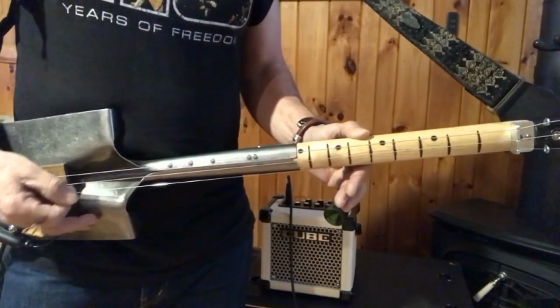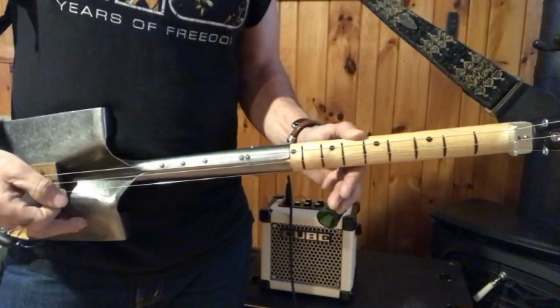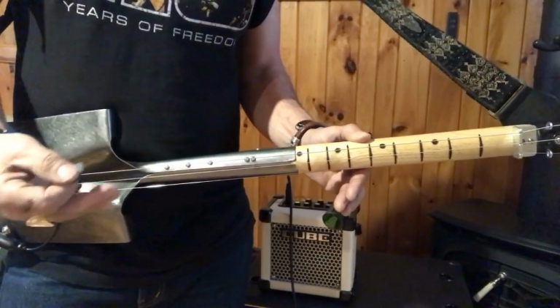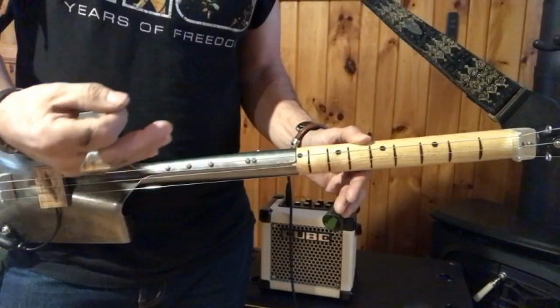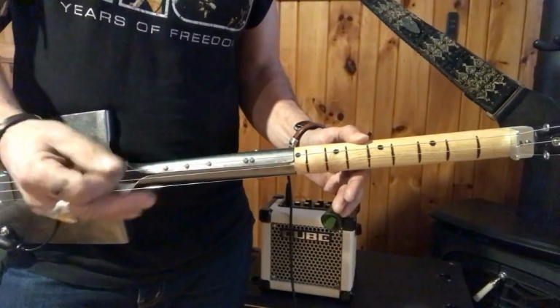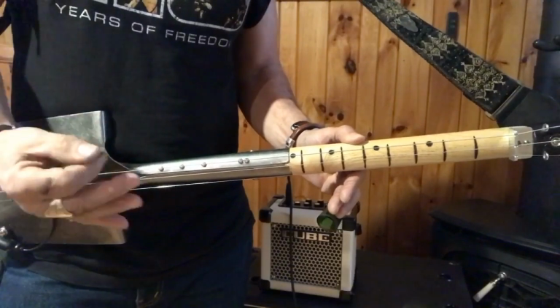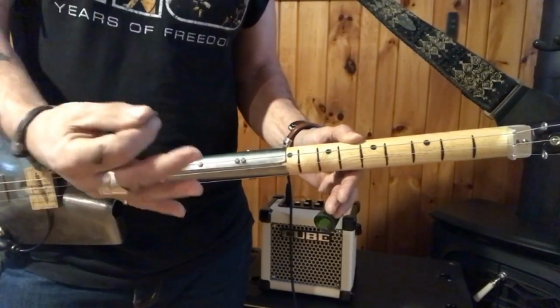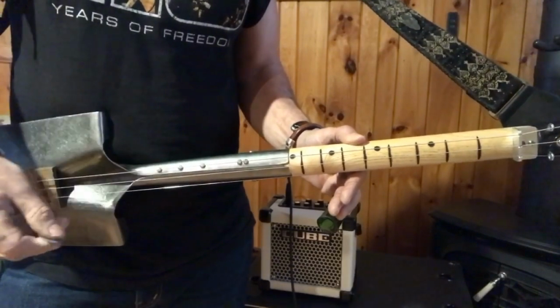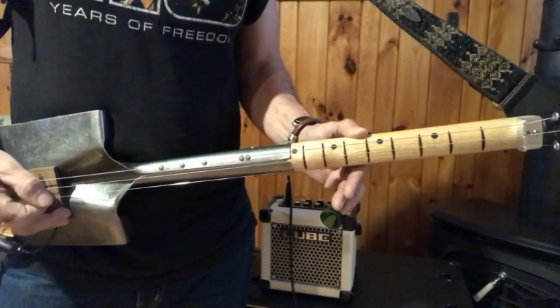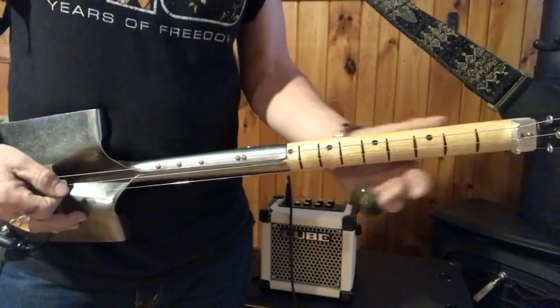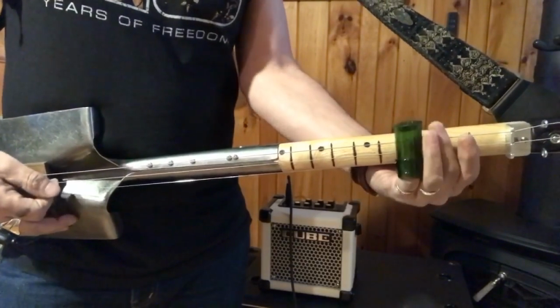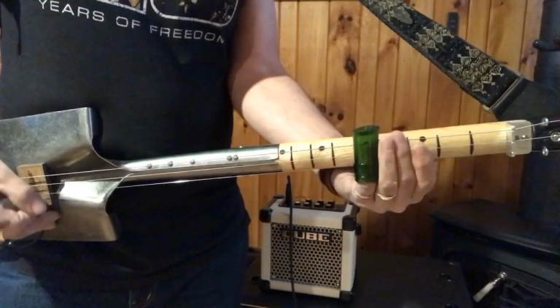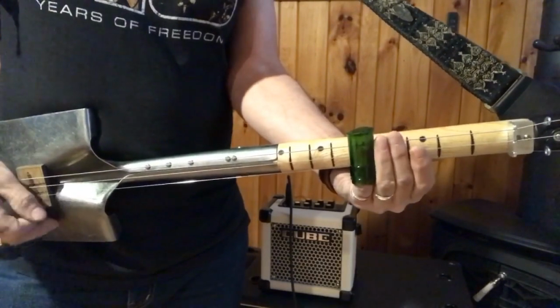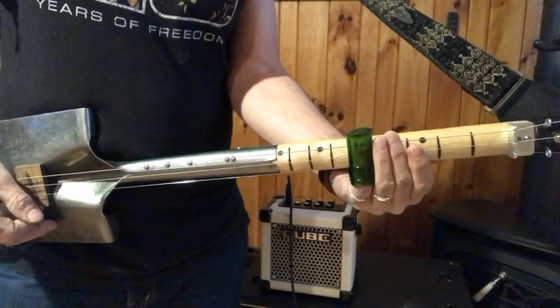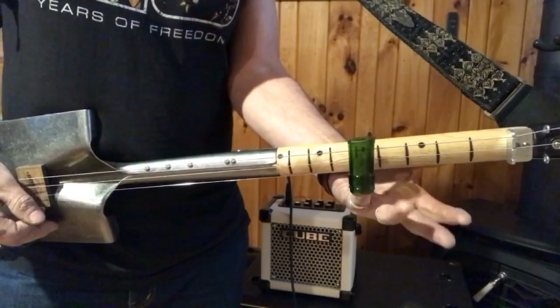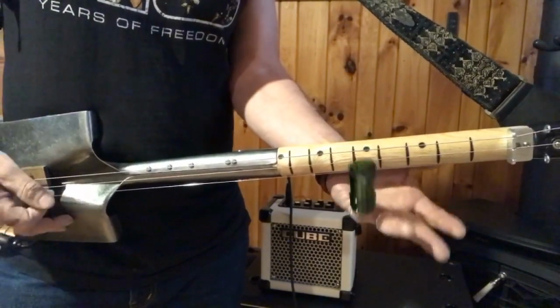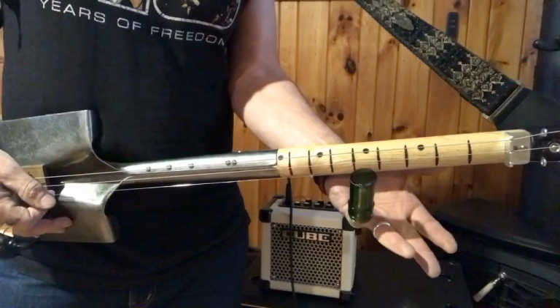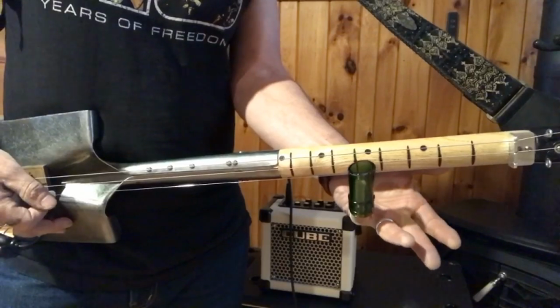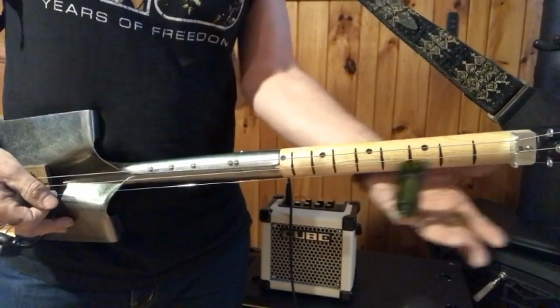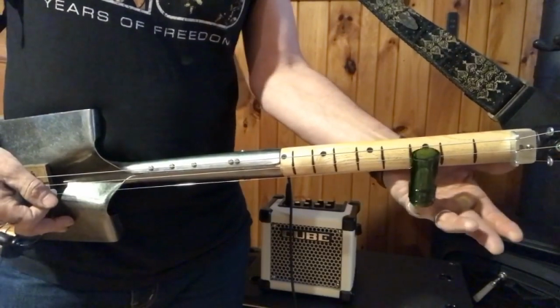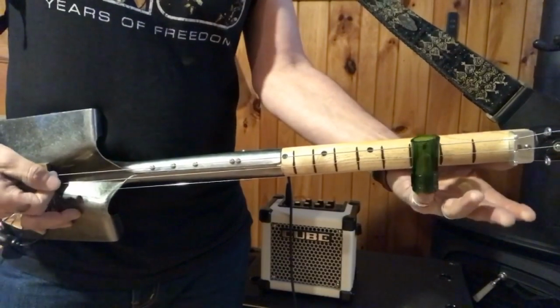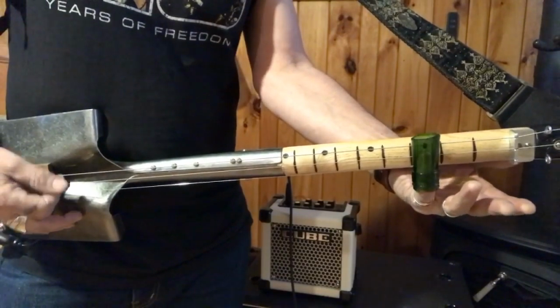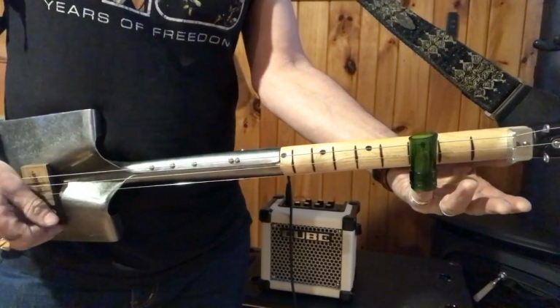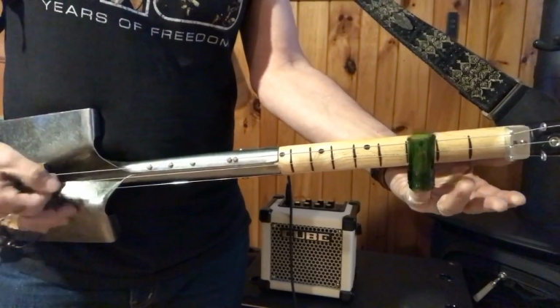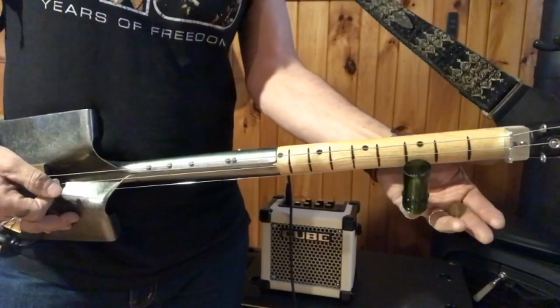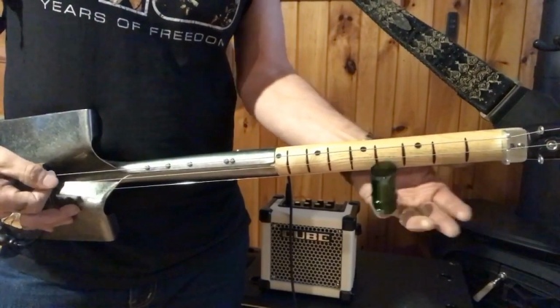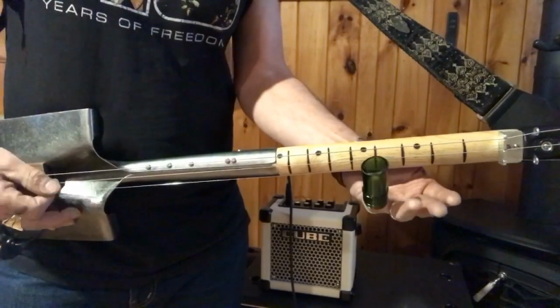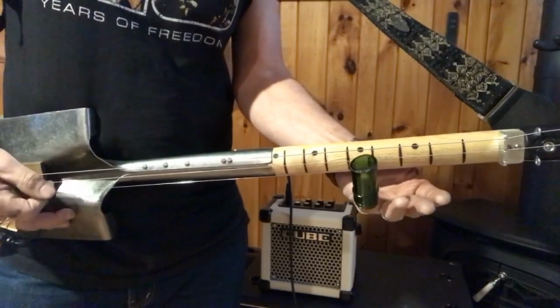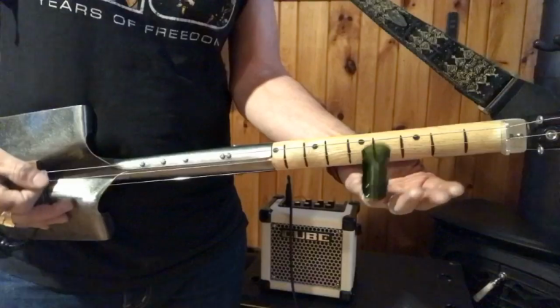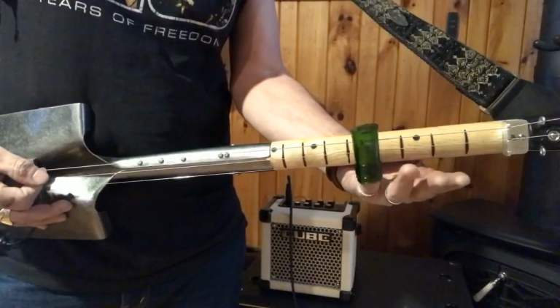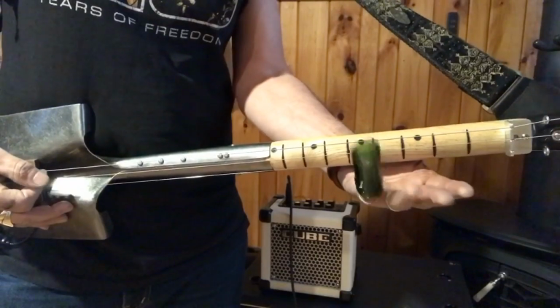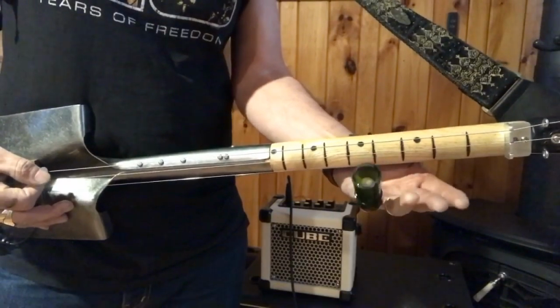It also uses two chords: B-flat and C. There's C — you can see them right there. And there's B-flat. I kind of tap the strings.